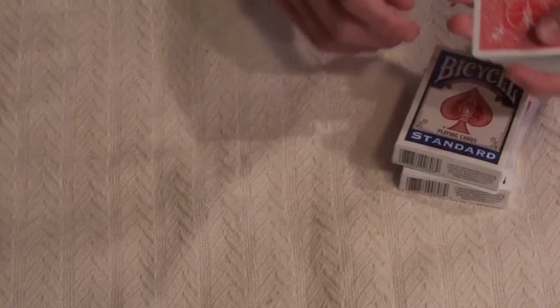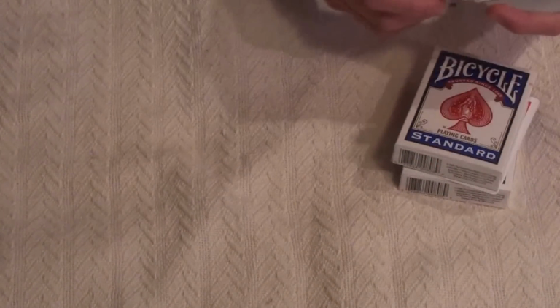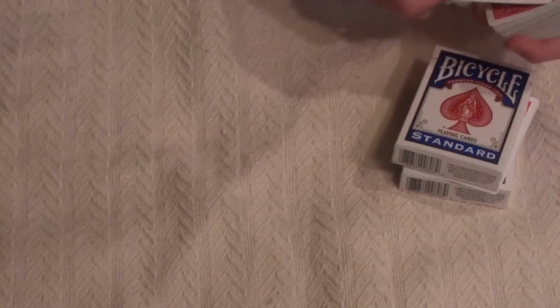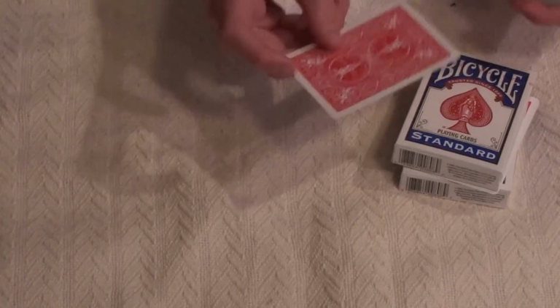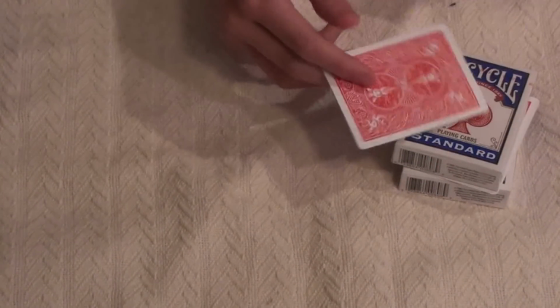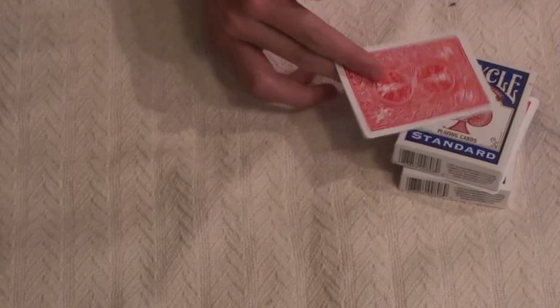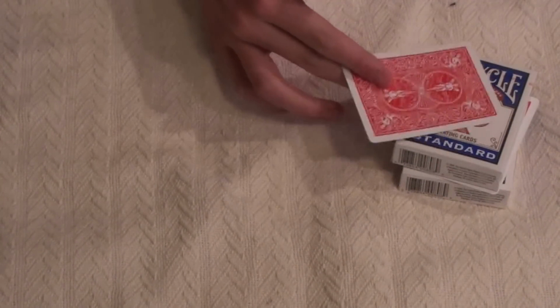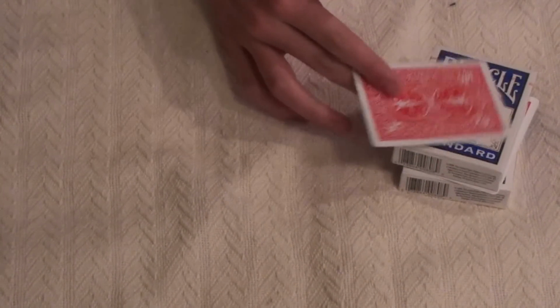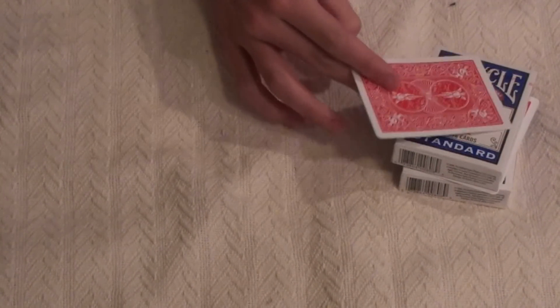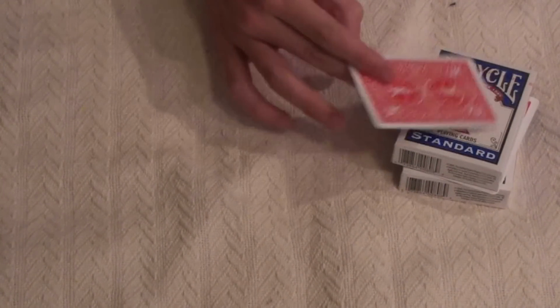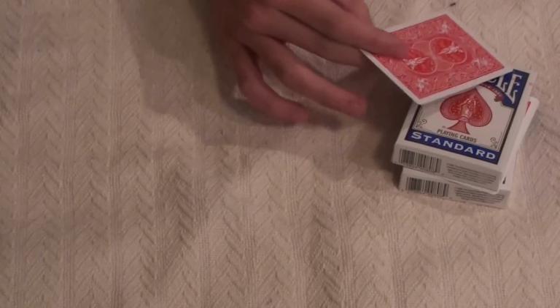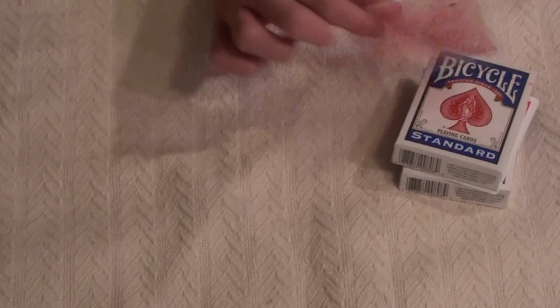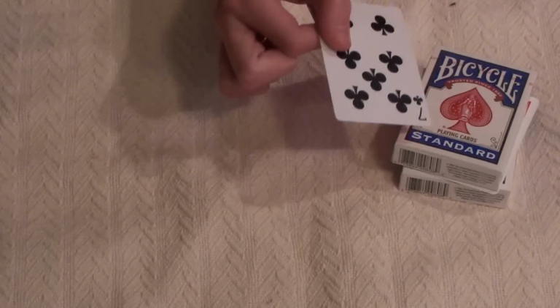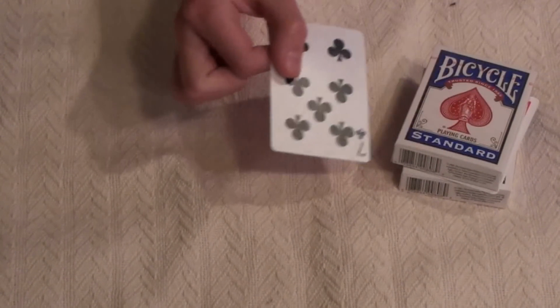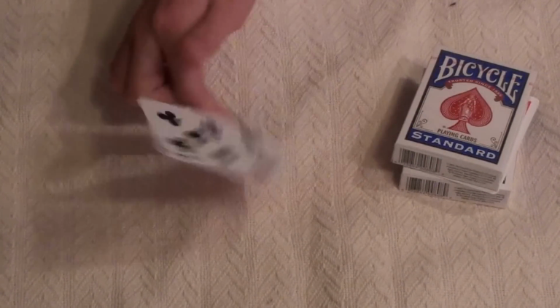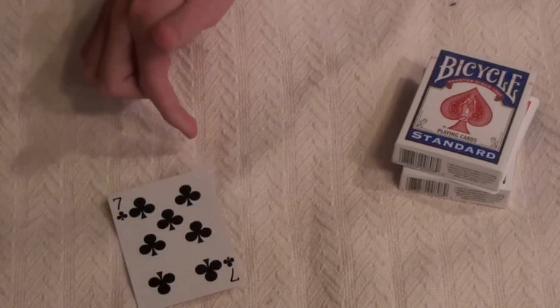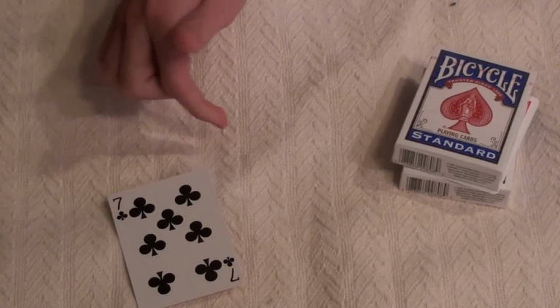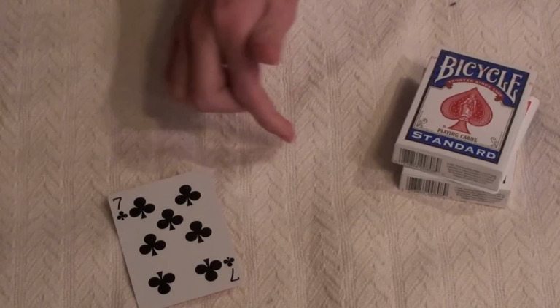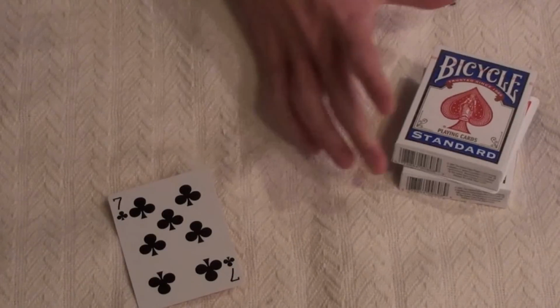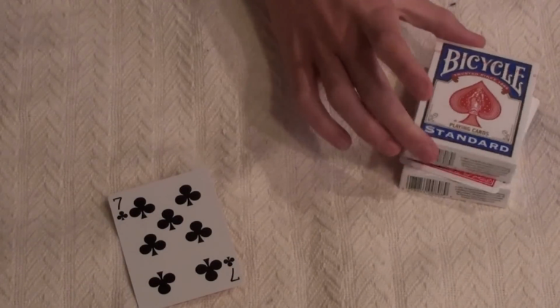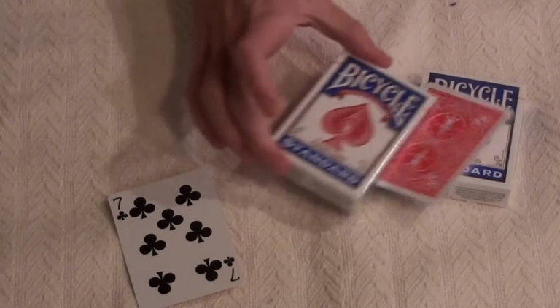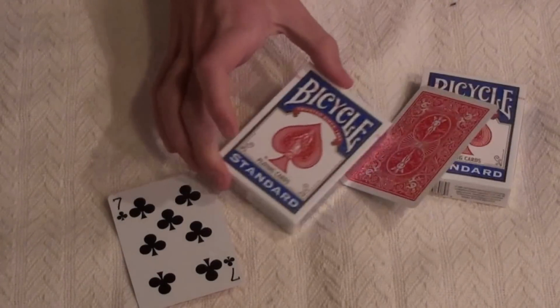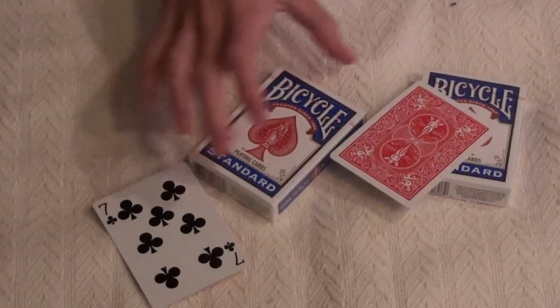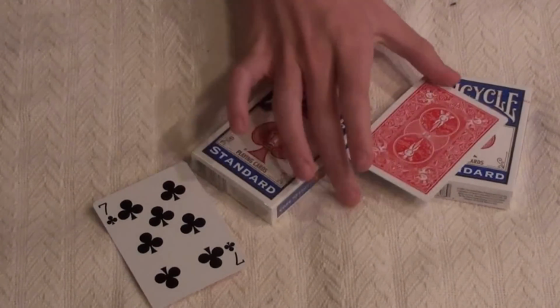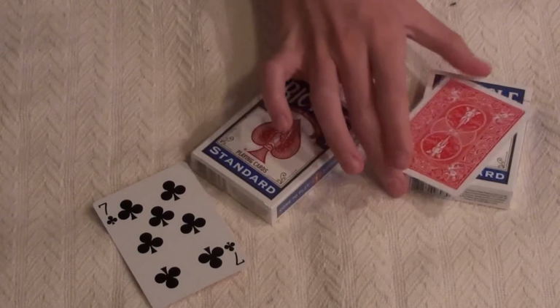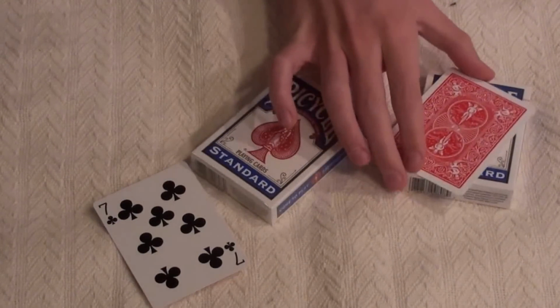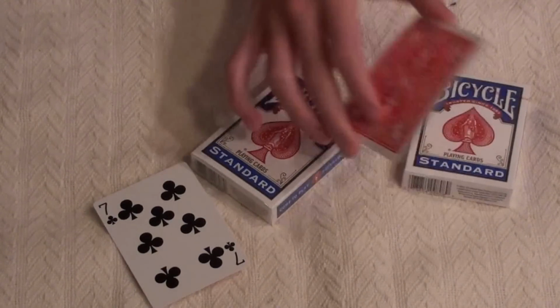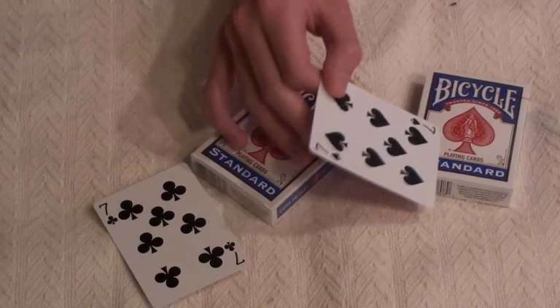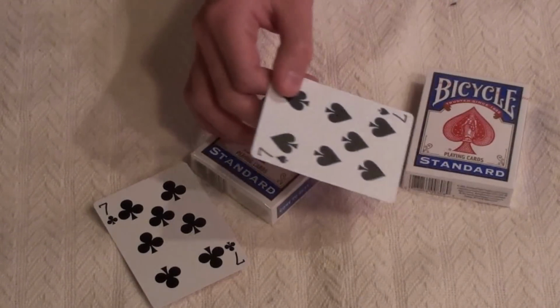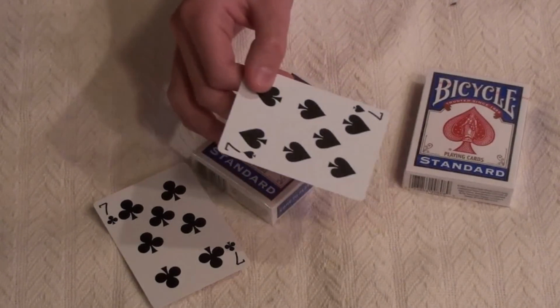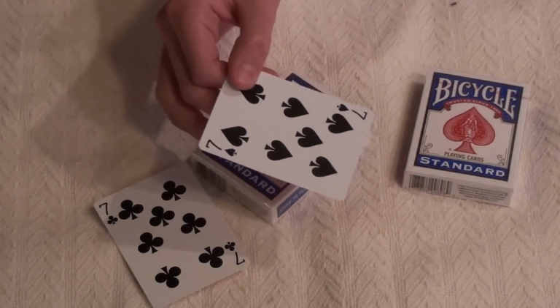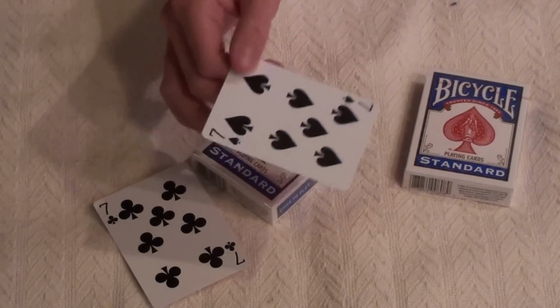You take the seven of spades and rub it over their hand, and then it'll switch to the seven of clubs. And then of course they're going to have the seven of spades.